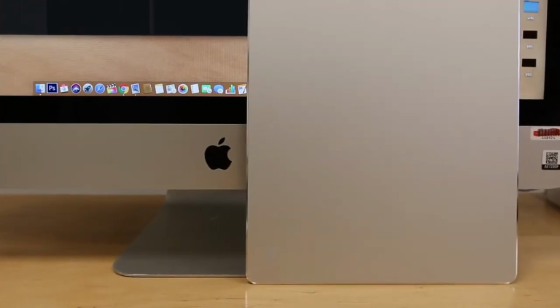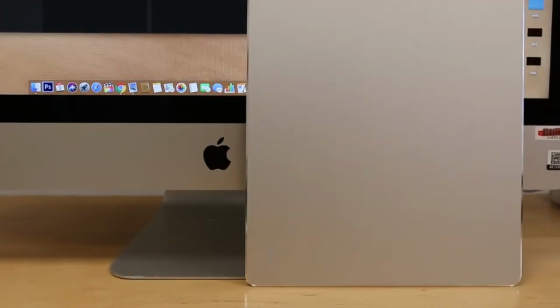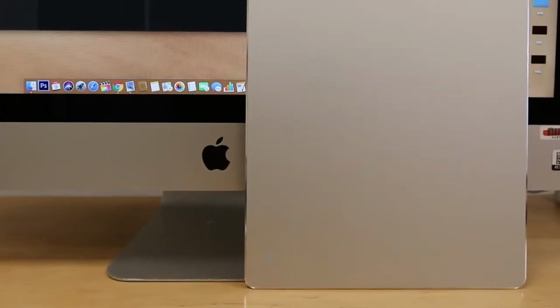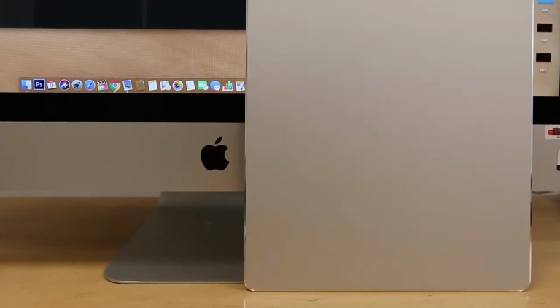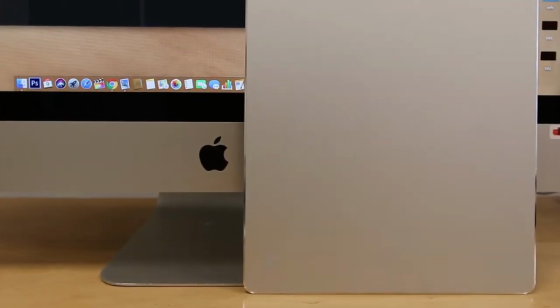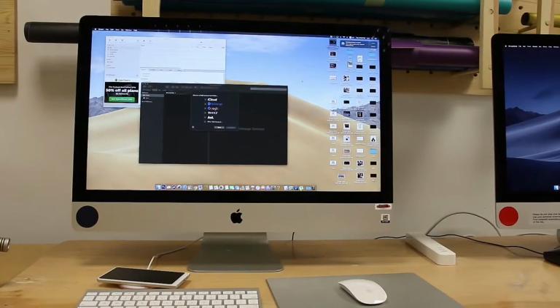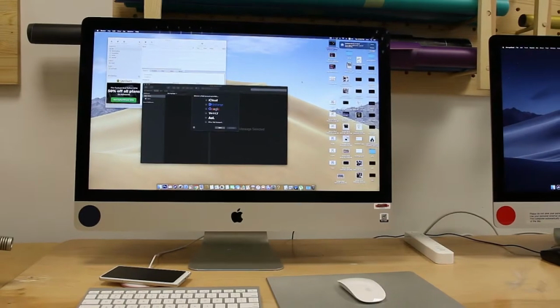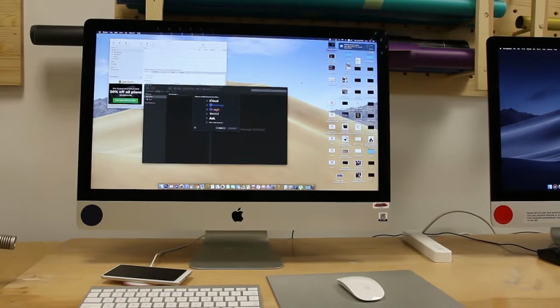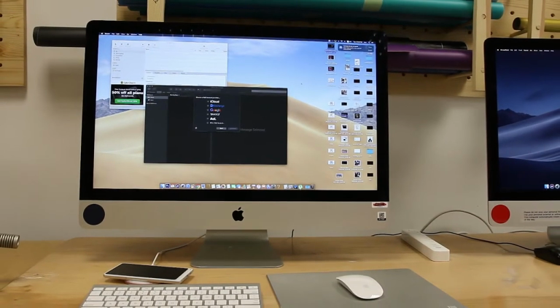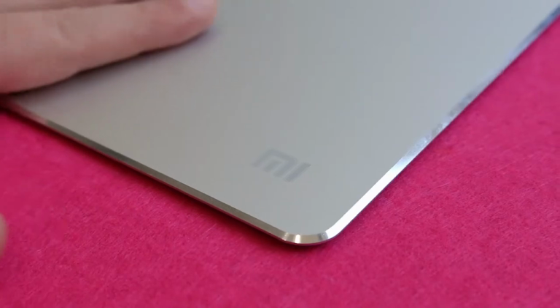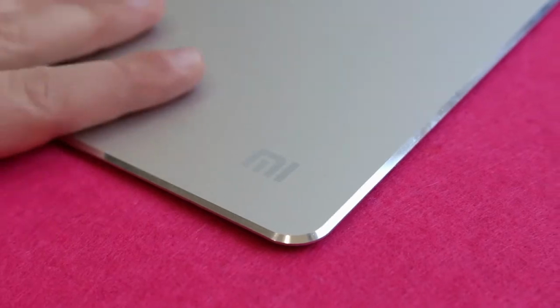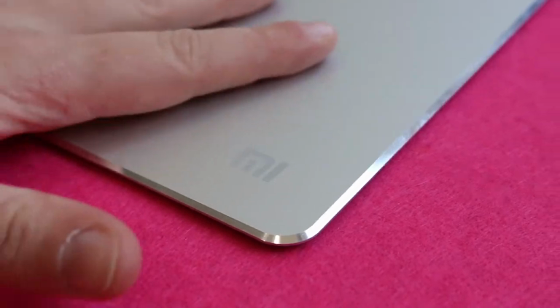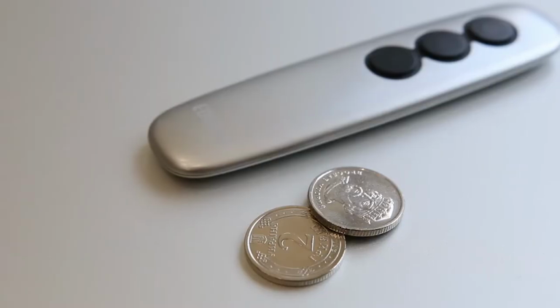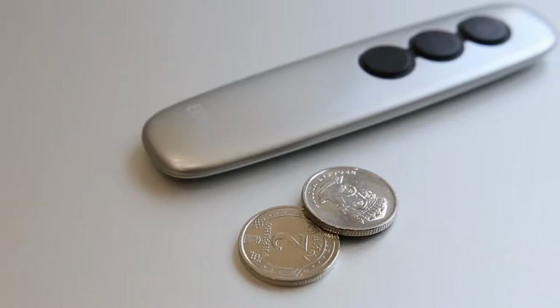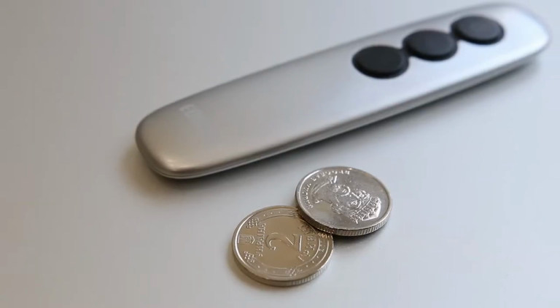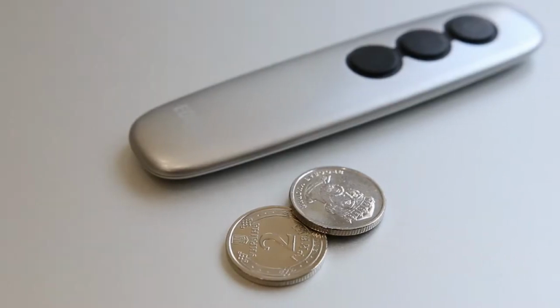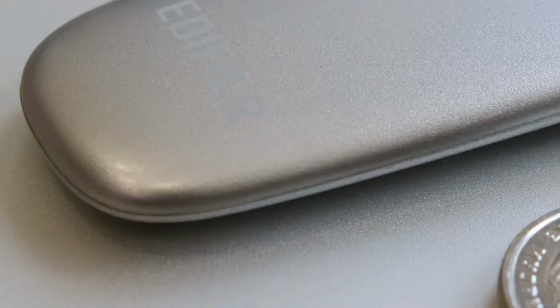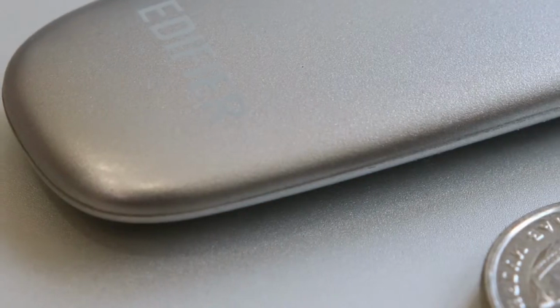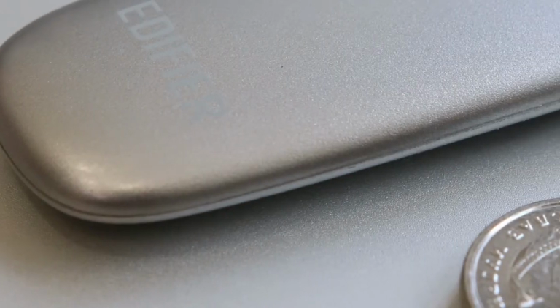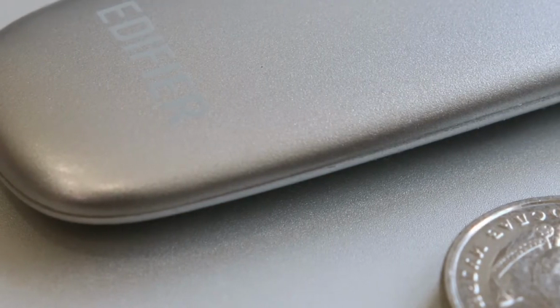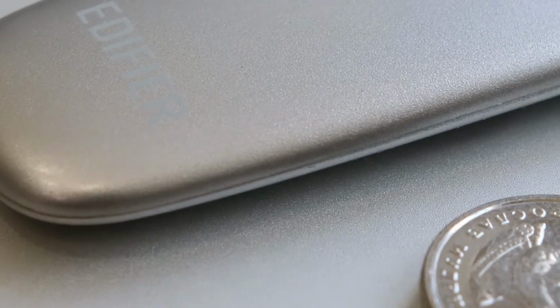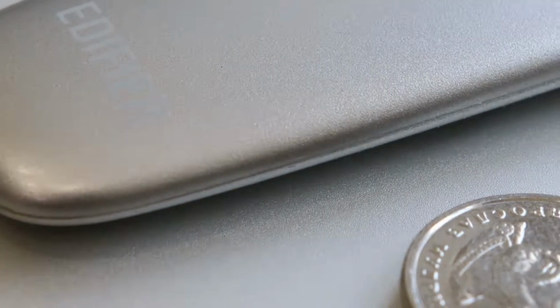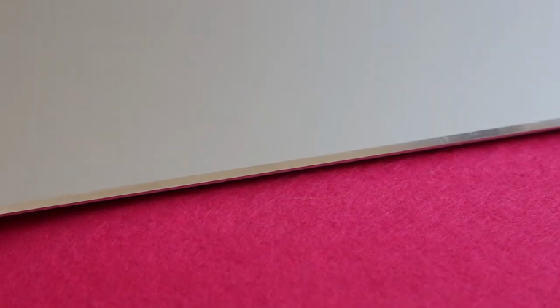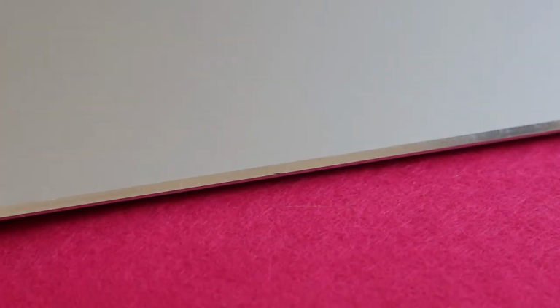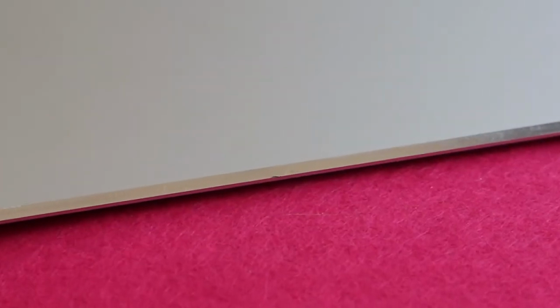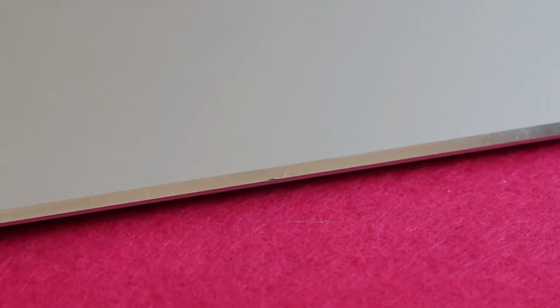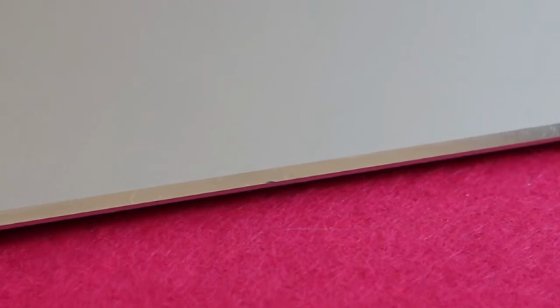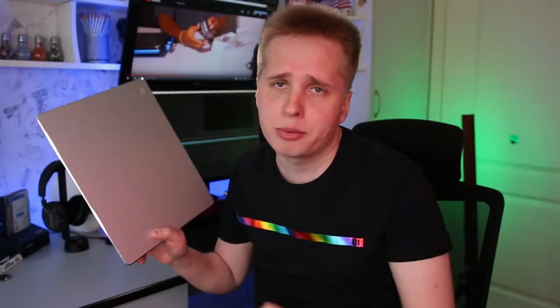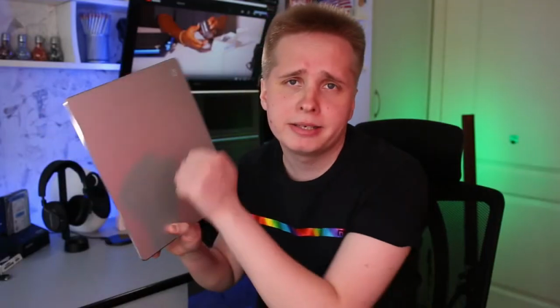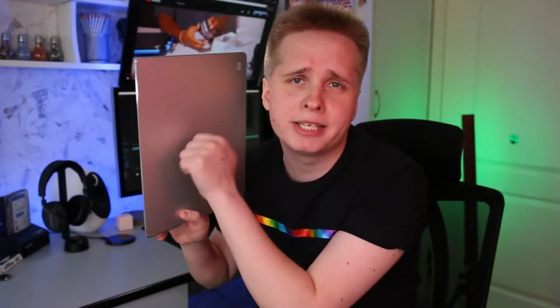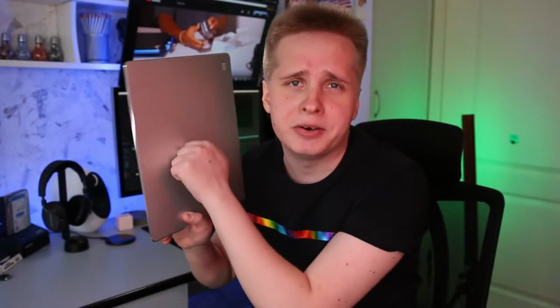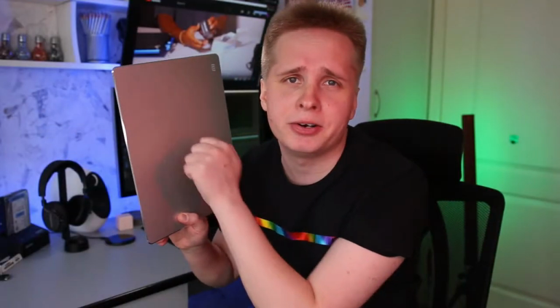It perfectly matches your MacBook or iMac. Smooth aluminum finish, micro sandblasting, polished bezels that are super easy to ding. Otherwise, it's very sturdy.